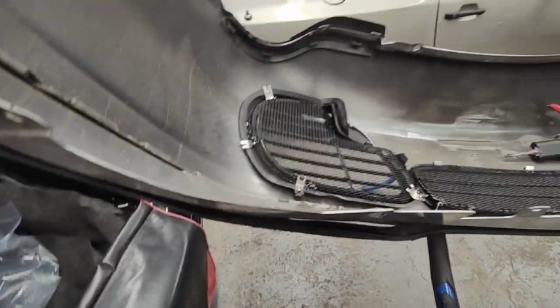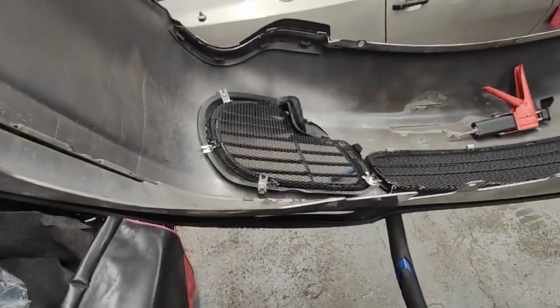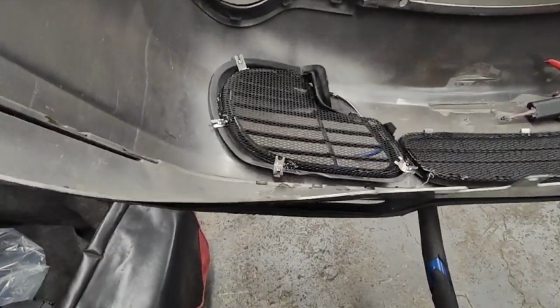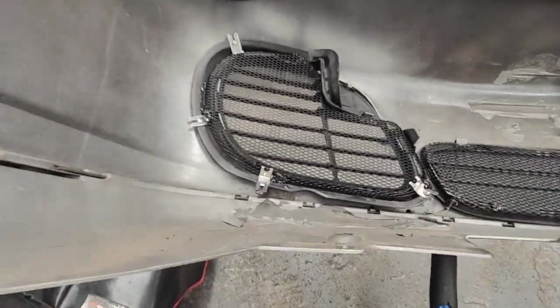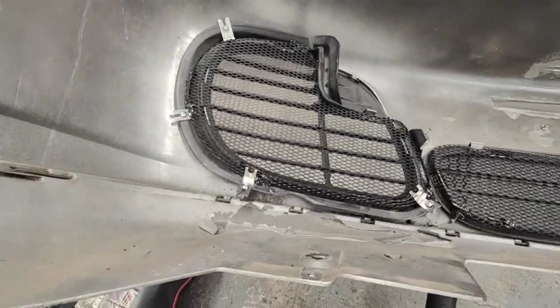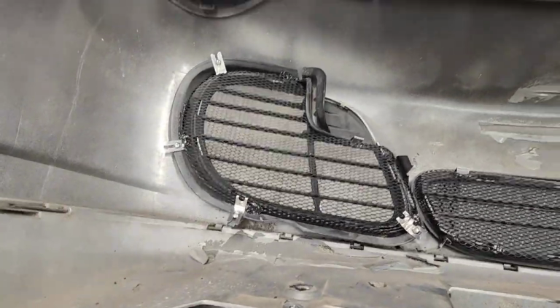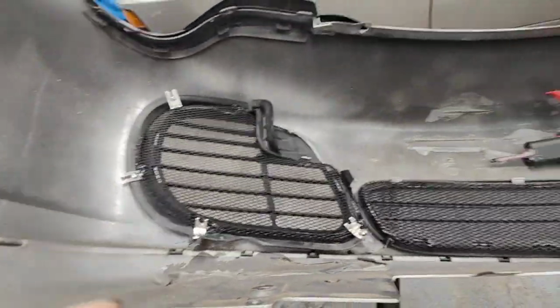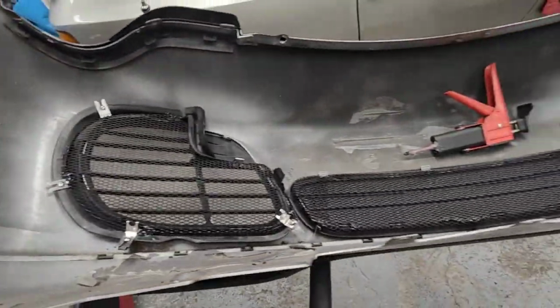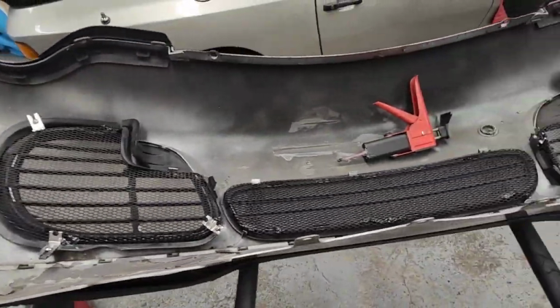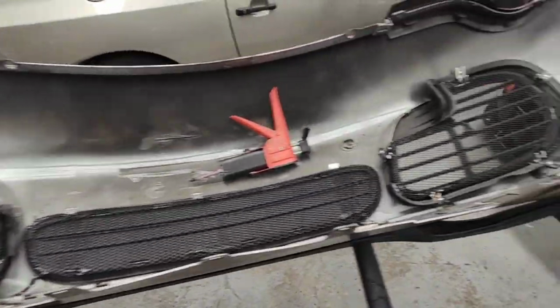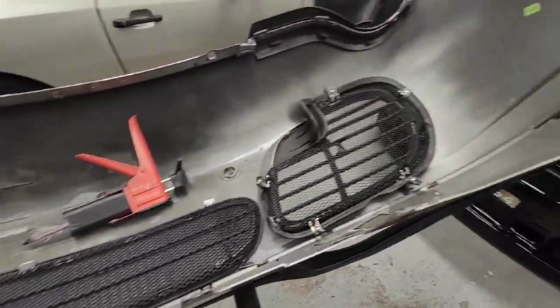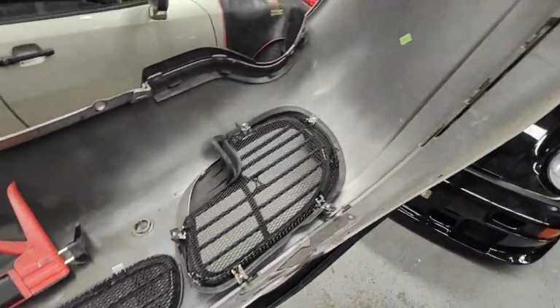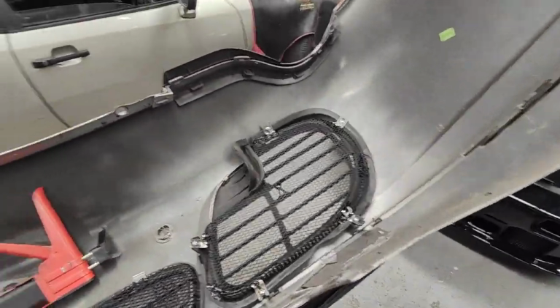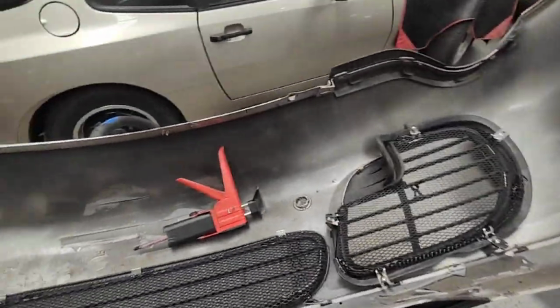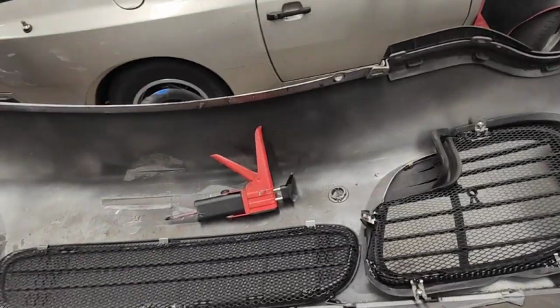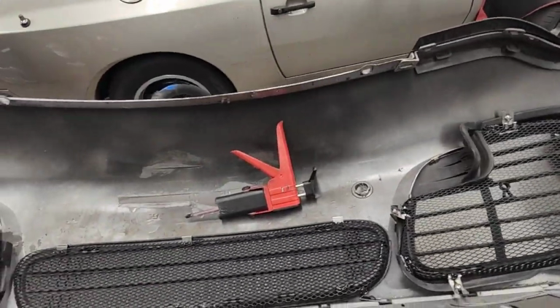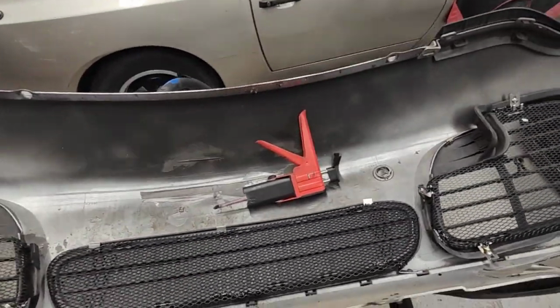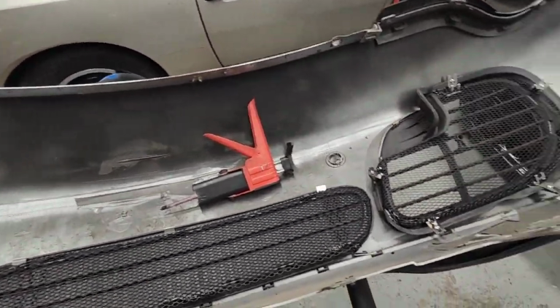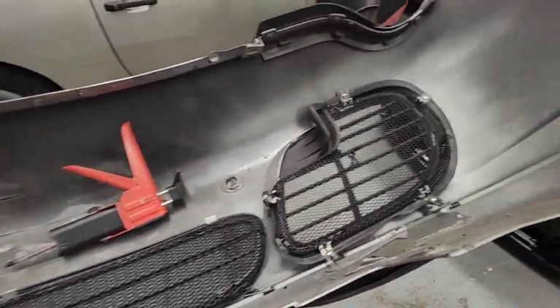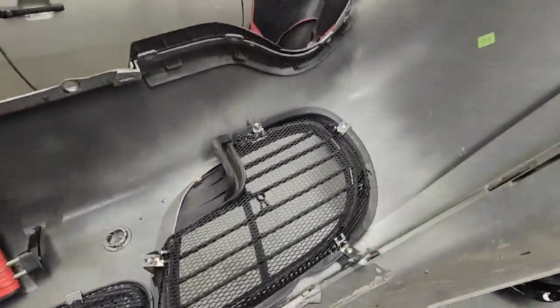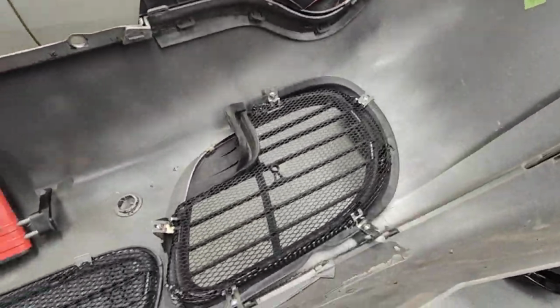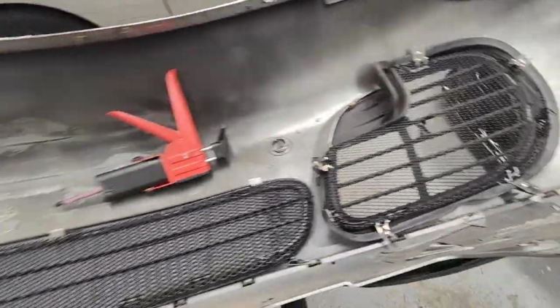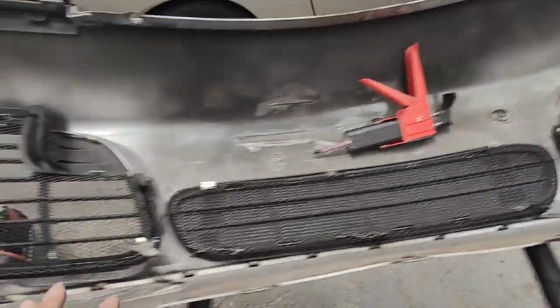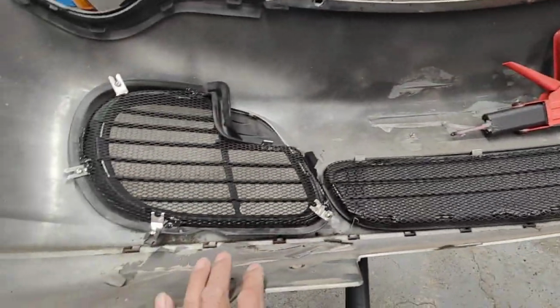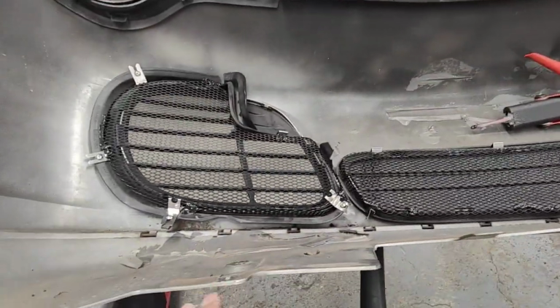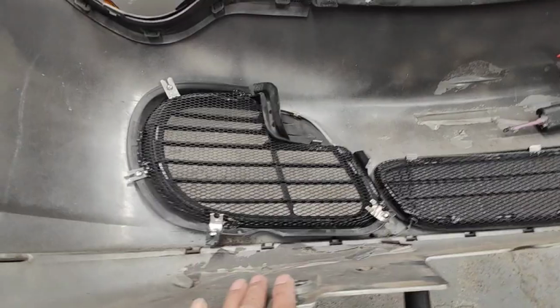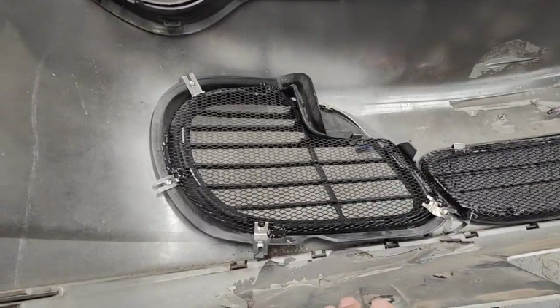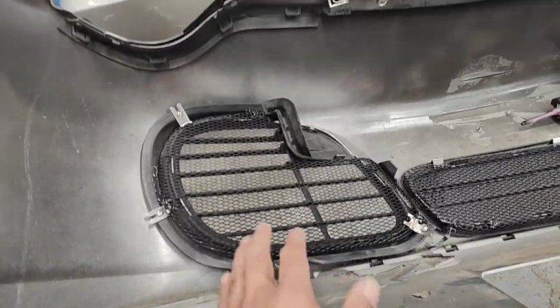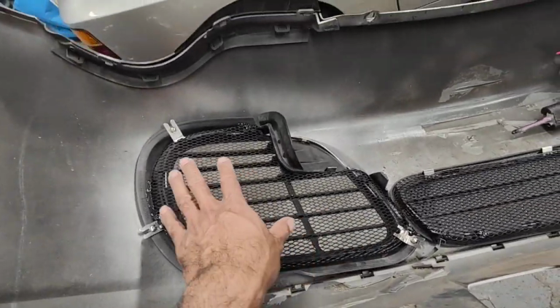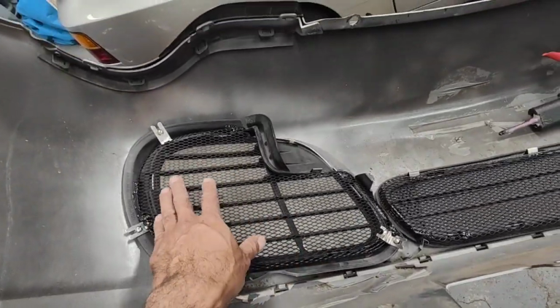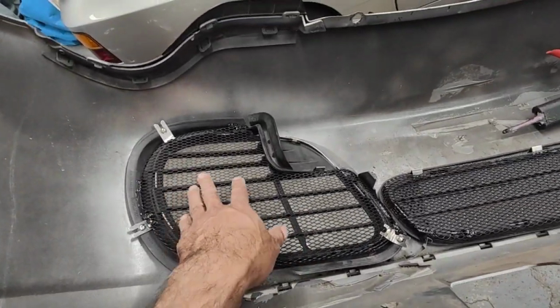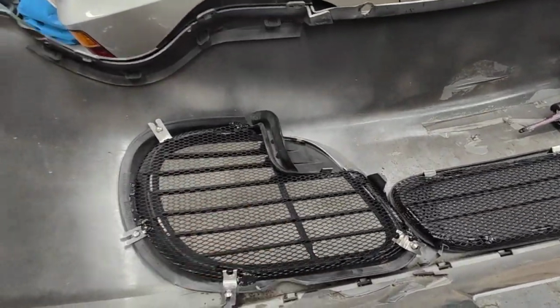Hello, Paul here from EMD Automotive. I've got this Porsche 996 C4S that we're doing the radiator on. I just want to show you the actual front bar before we put it back on — the customer supplied us with the actual grill.